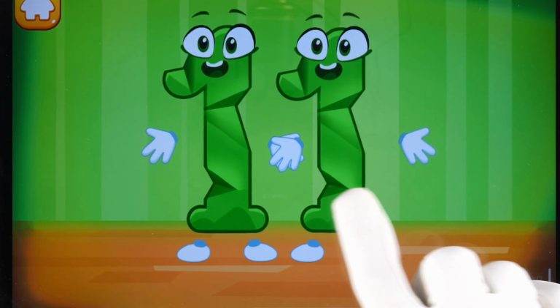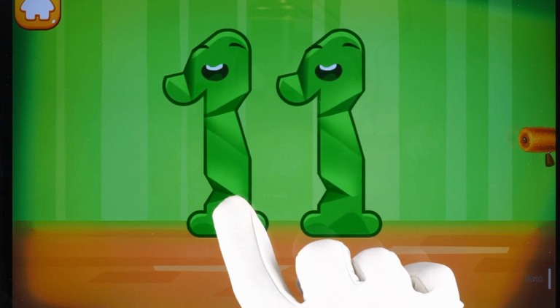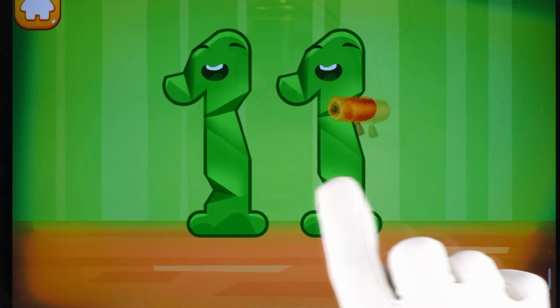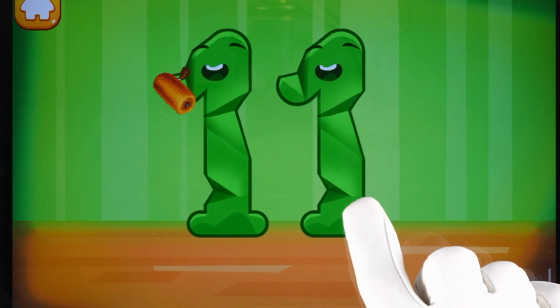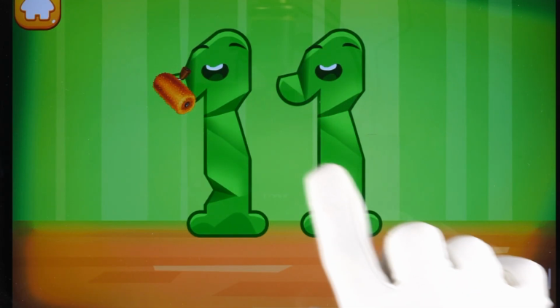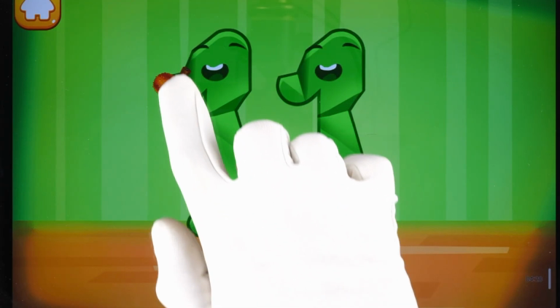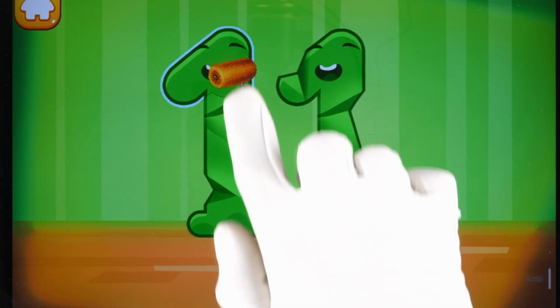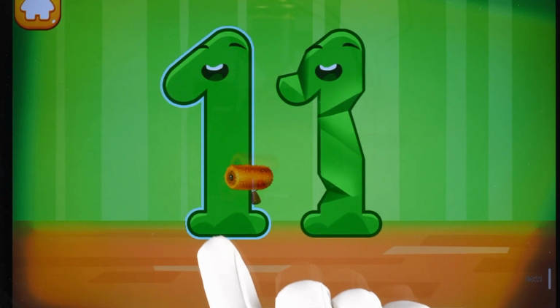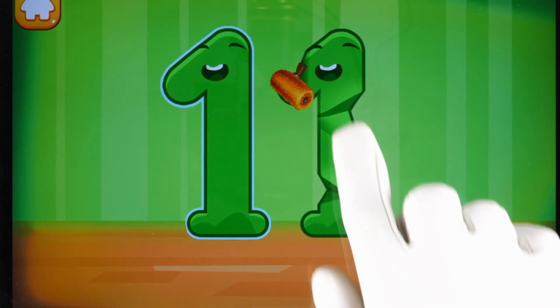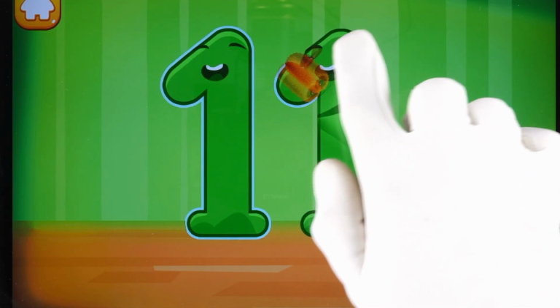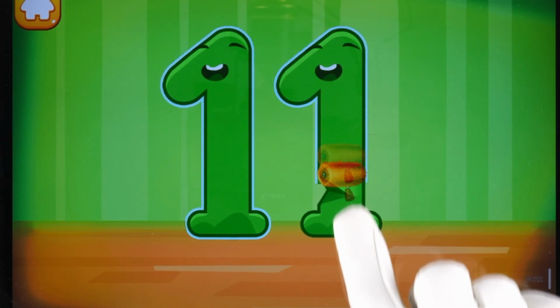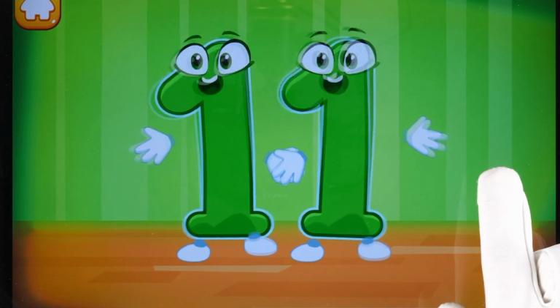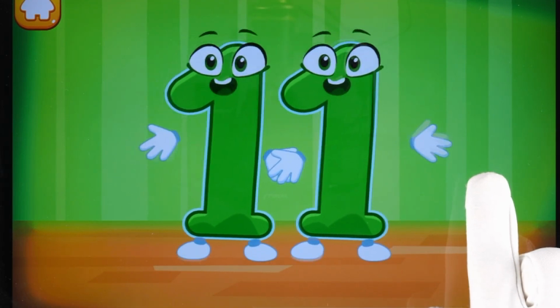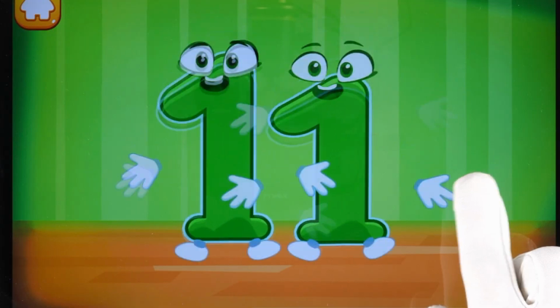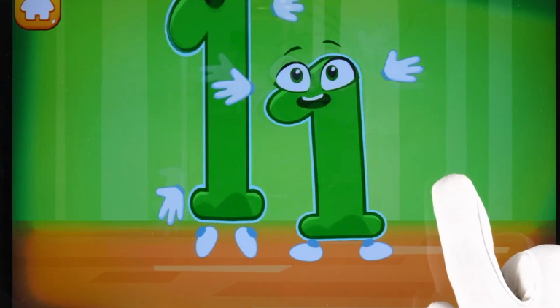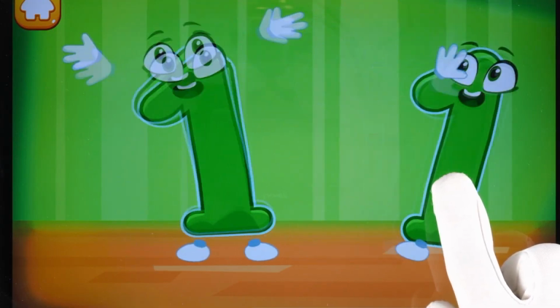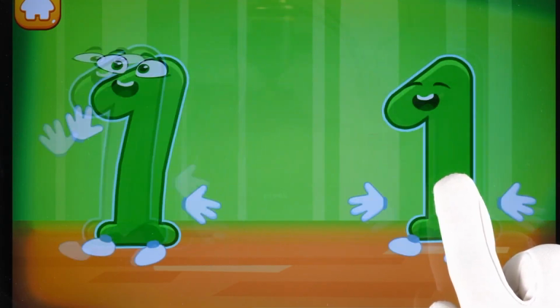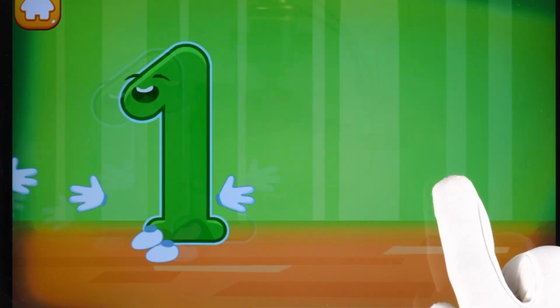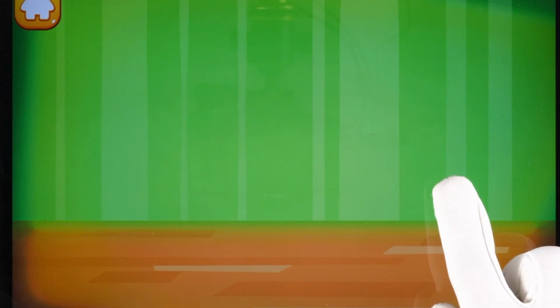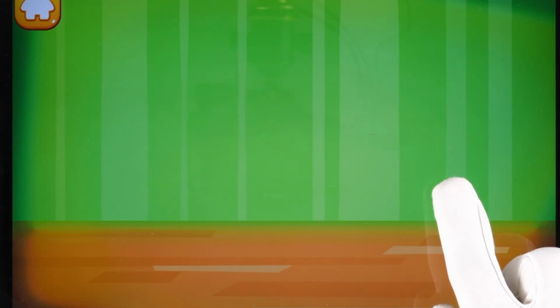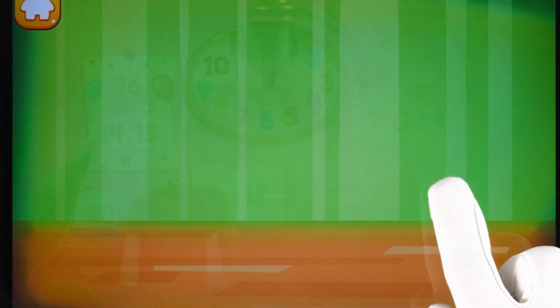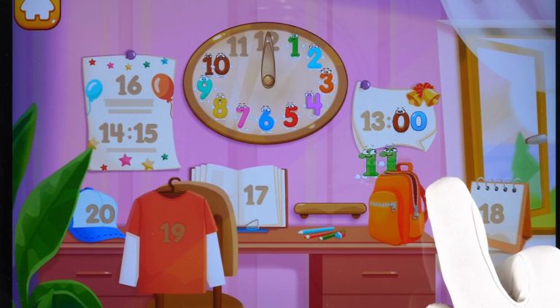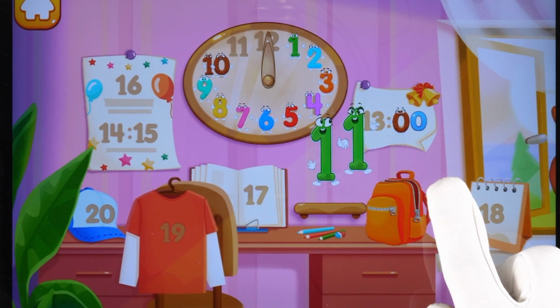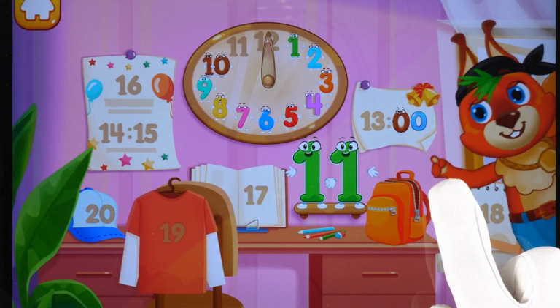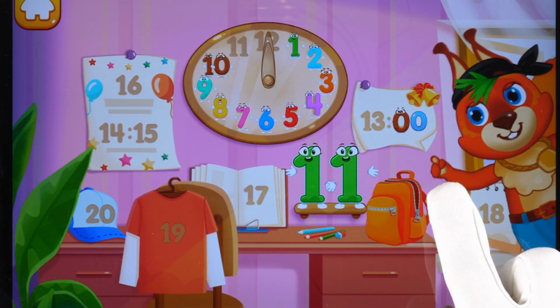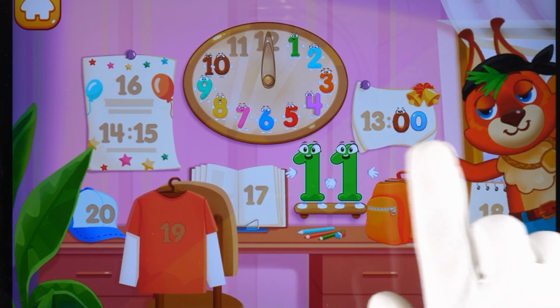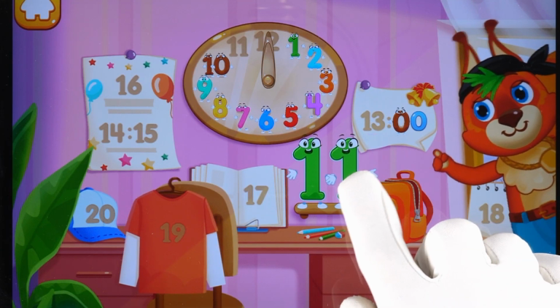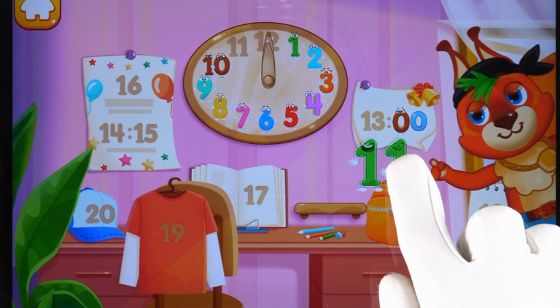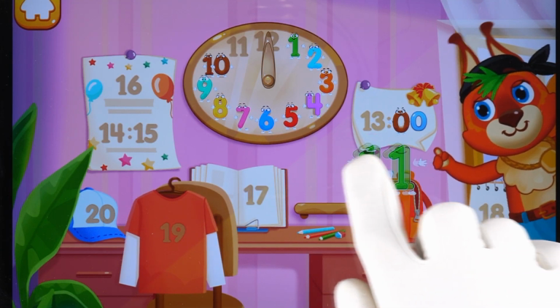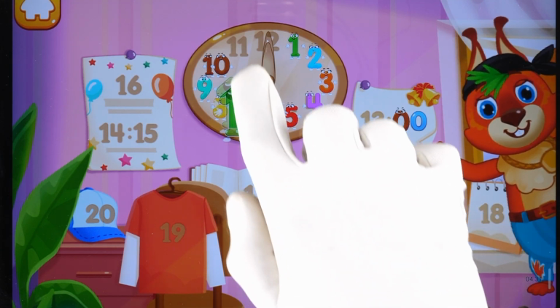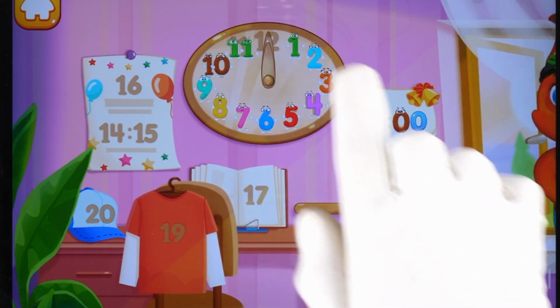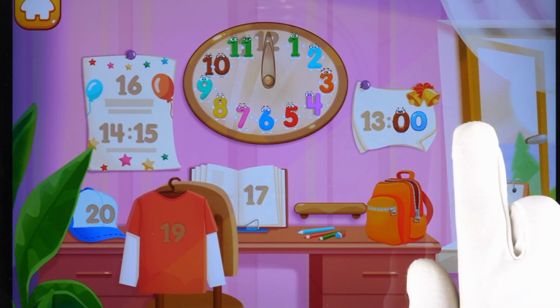Smooth out the number 11. Done! Put the number 11 in its place. Thanks for the help!